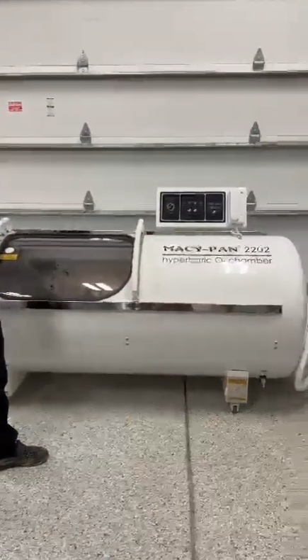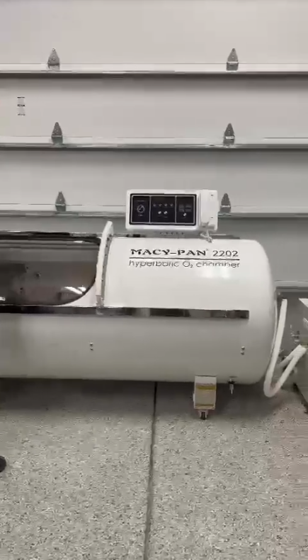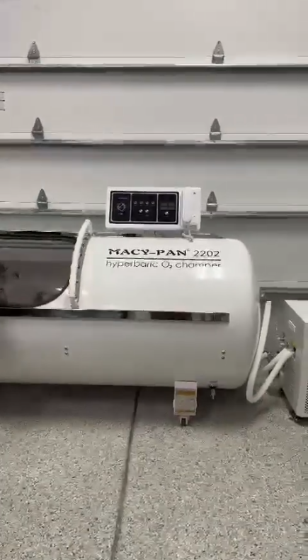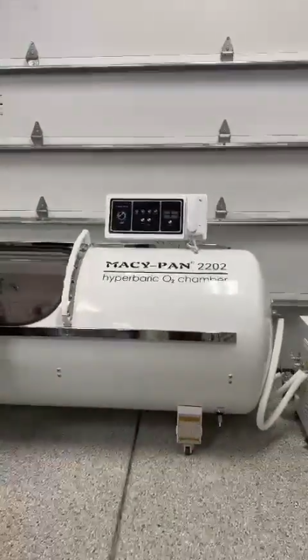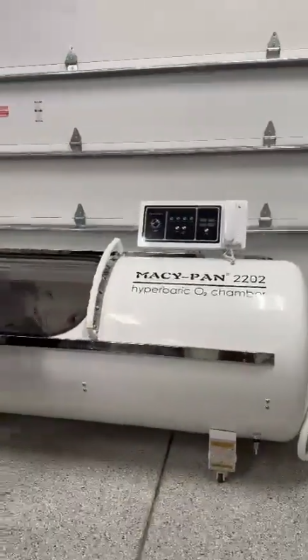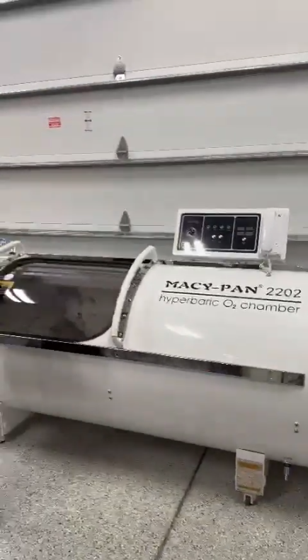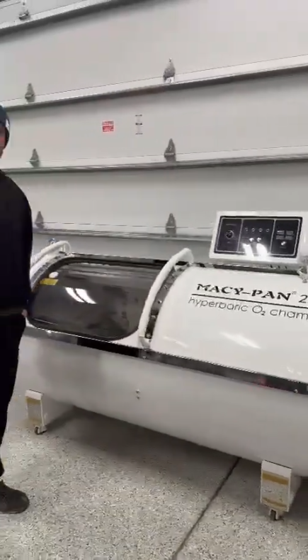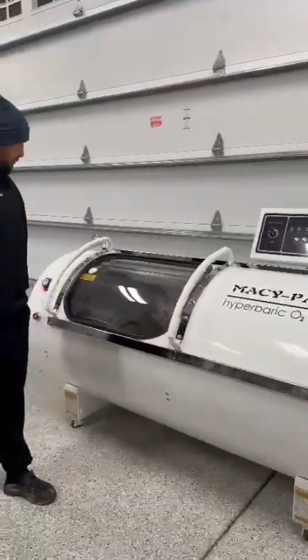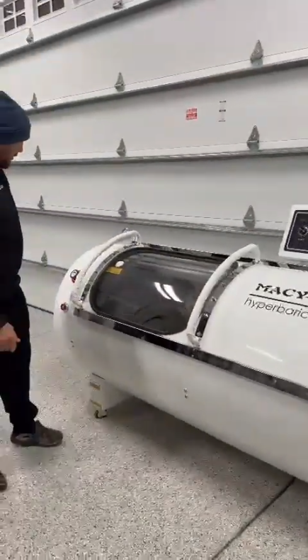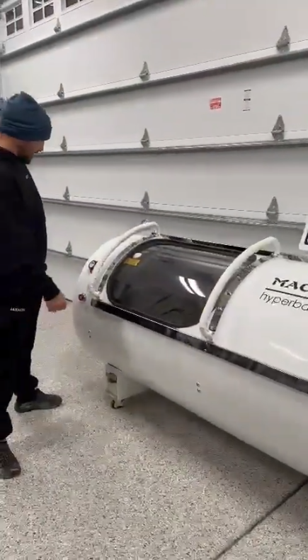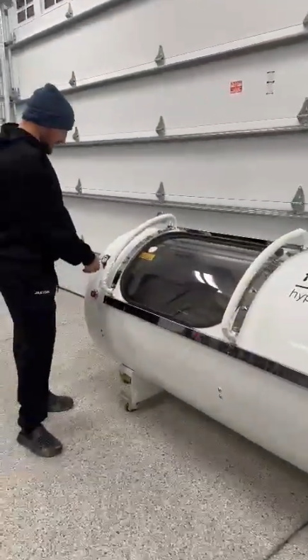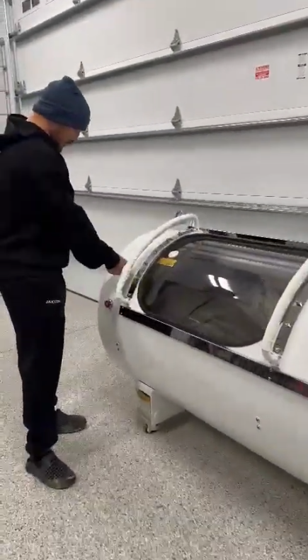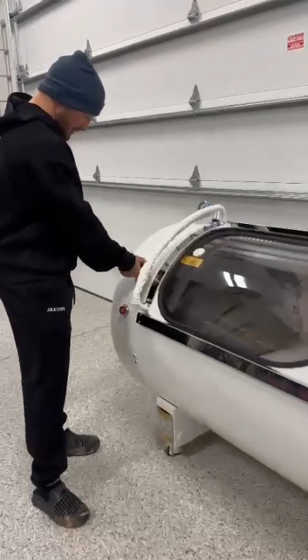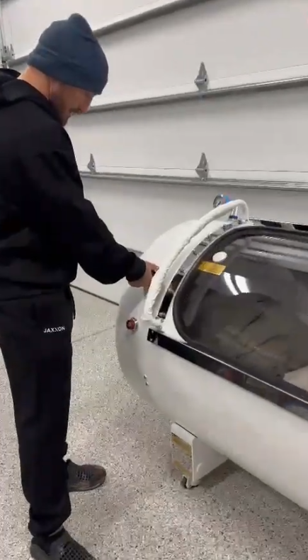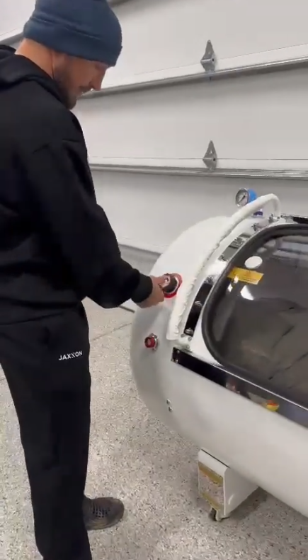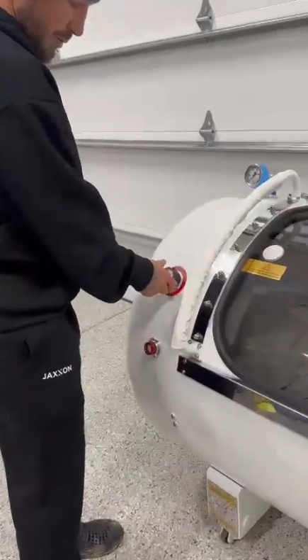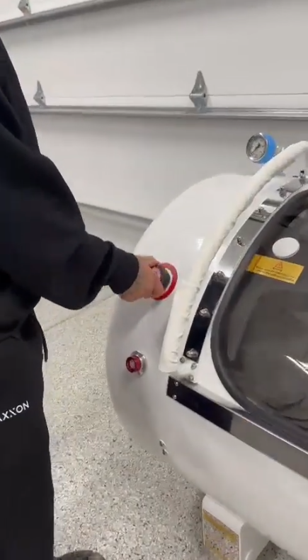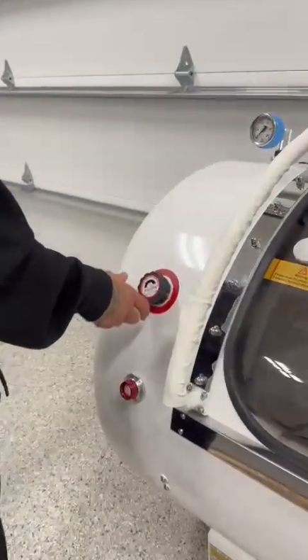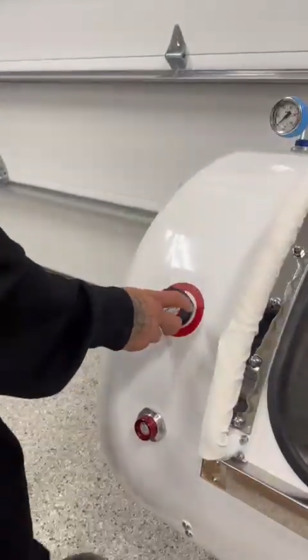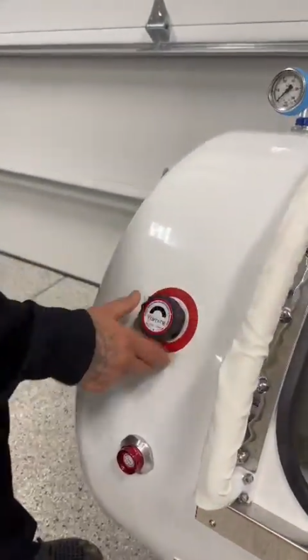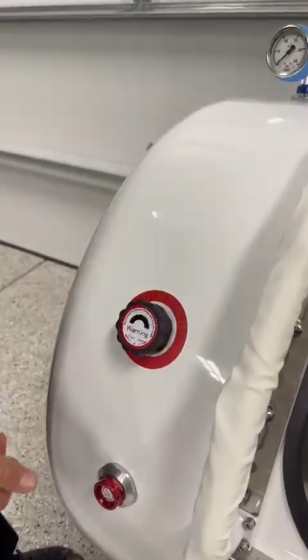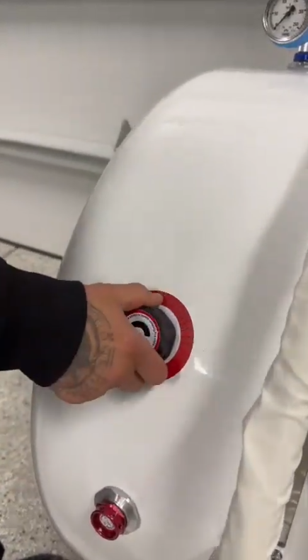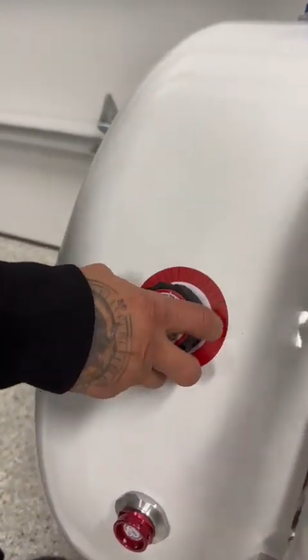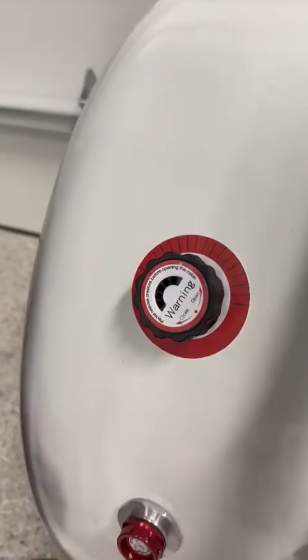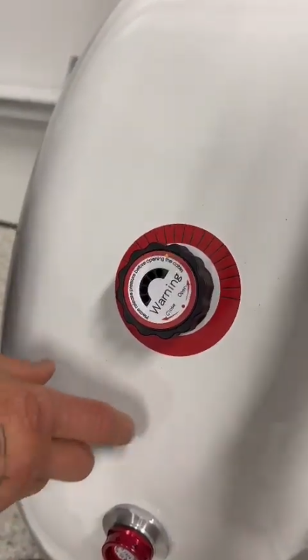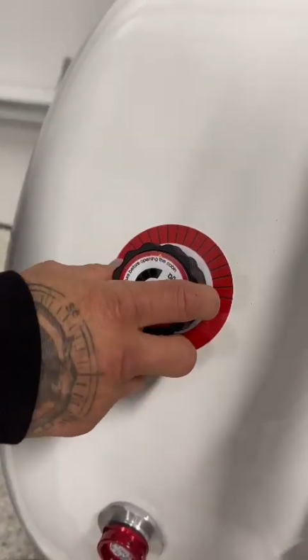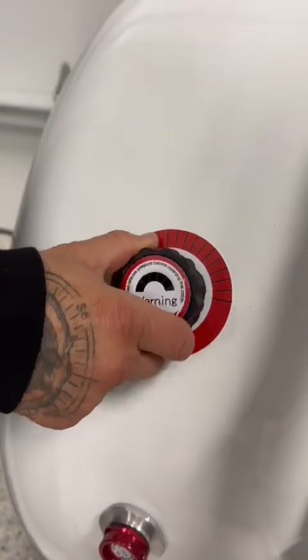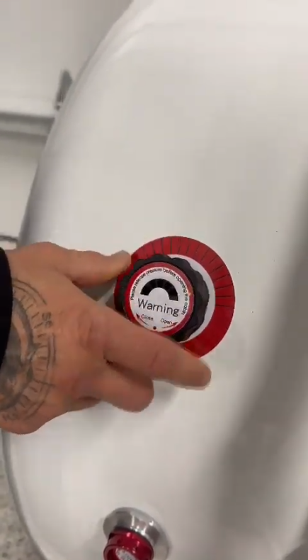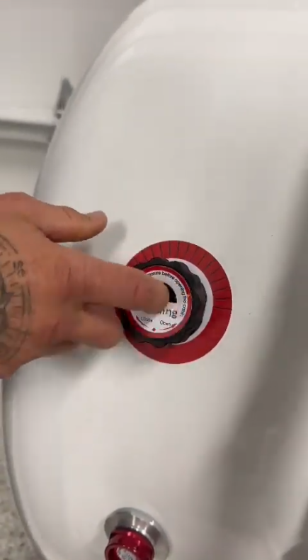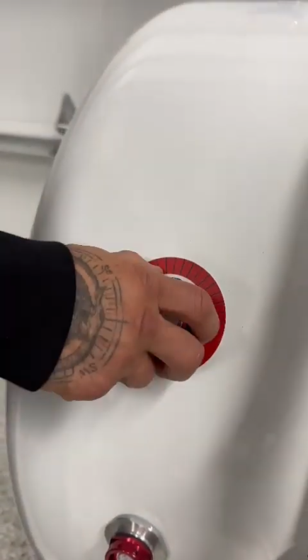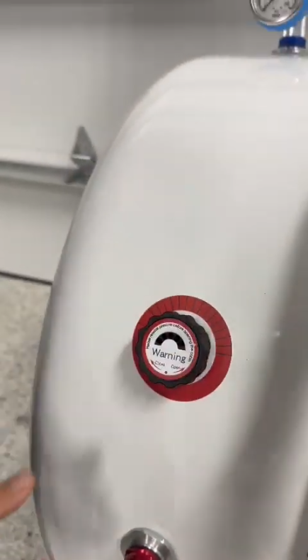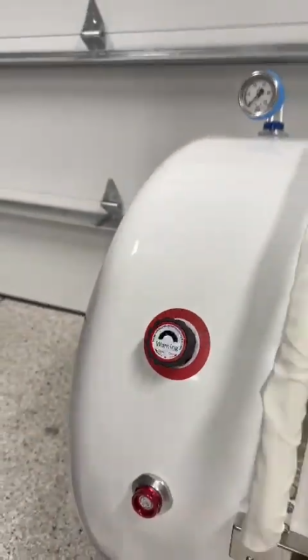You can also do self-treating, which I'm going to walk you through. First things first, I like to make sure that my pressure release right here — when I want to get out, I can release the pressure here. I want to make sure it's closed so that I can build the pressure up while I'm in there.